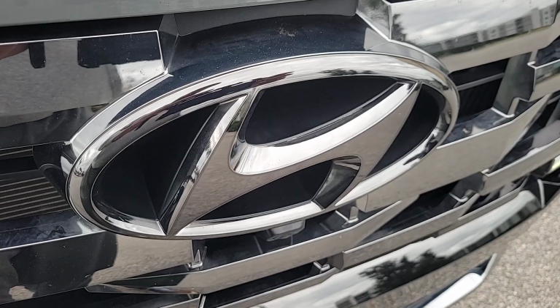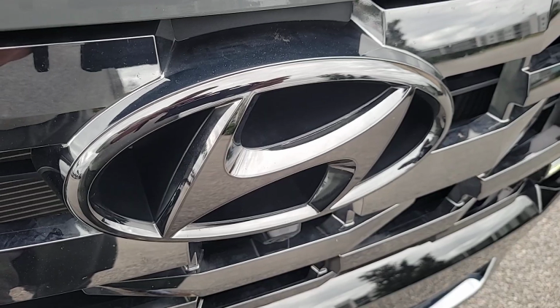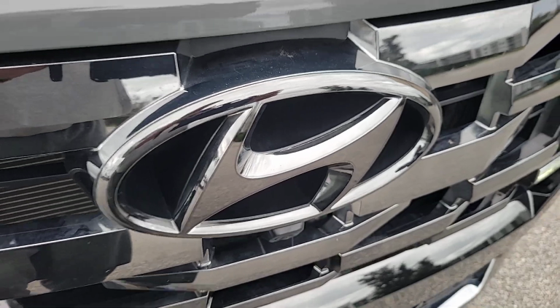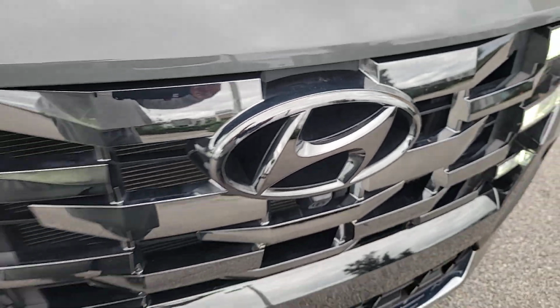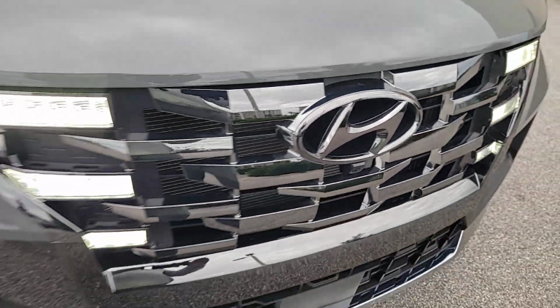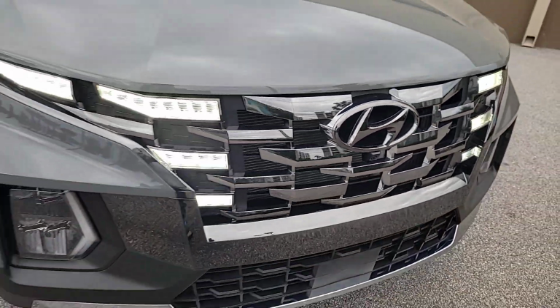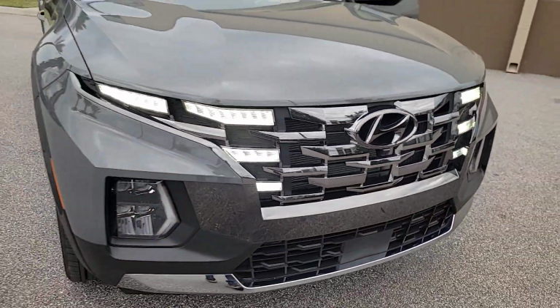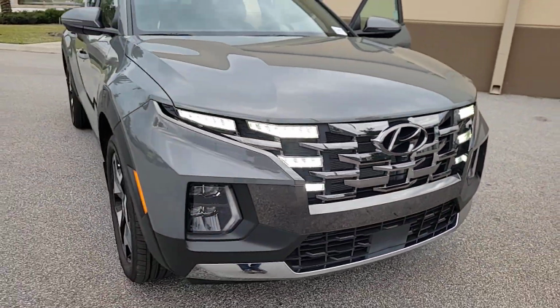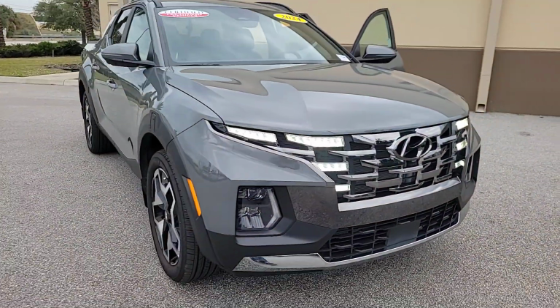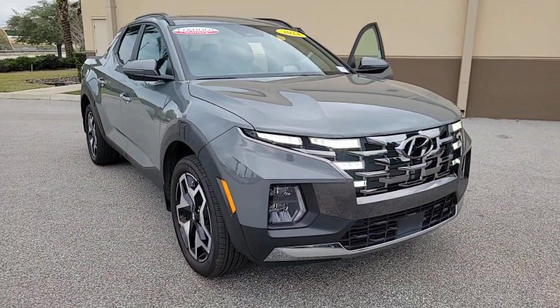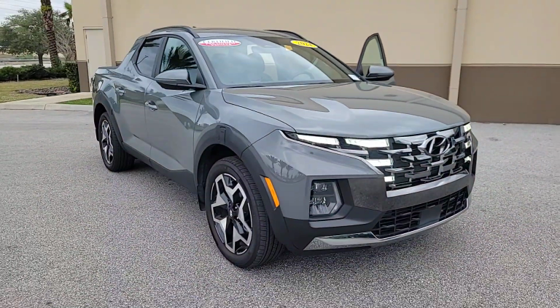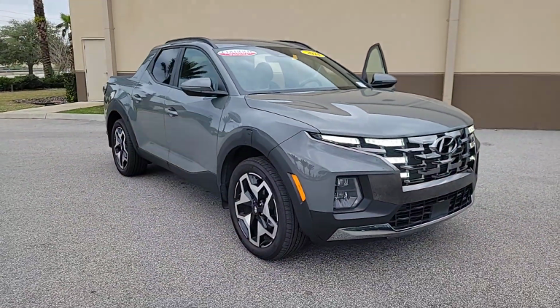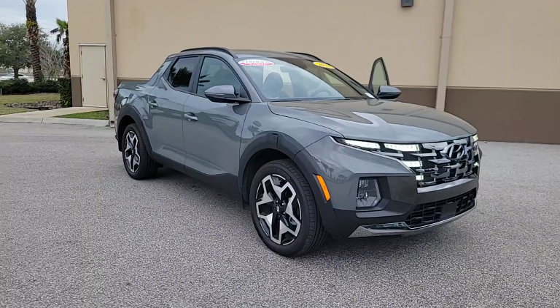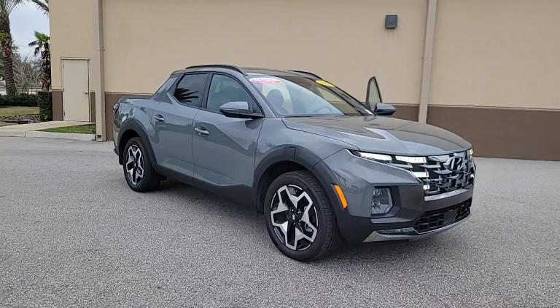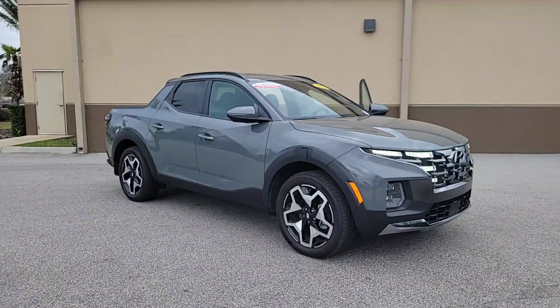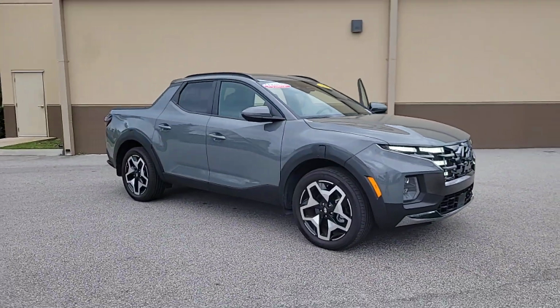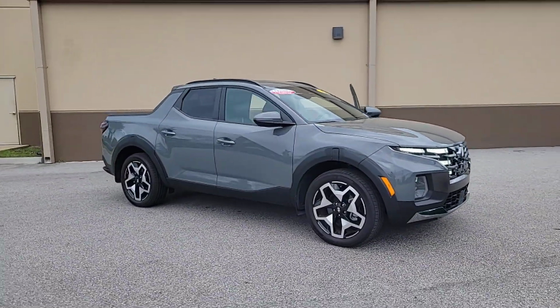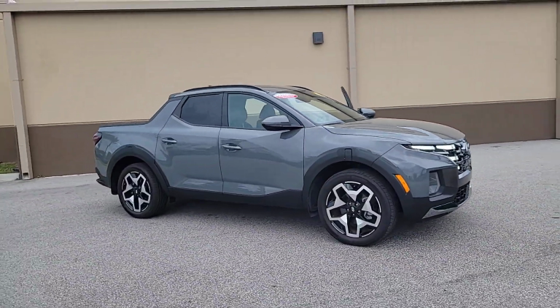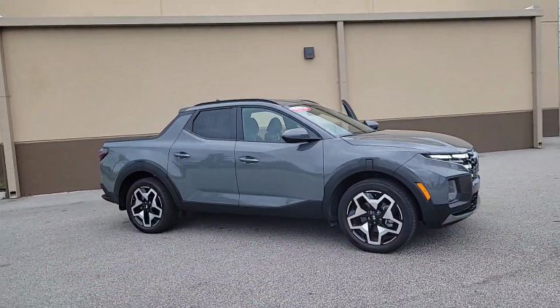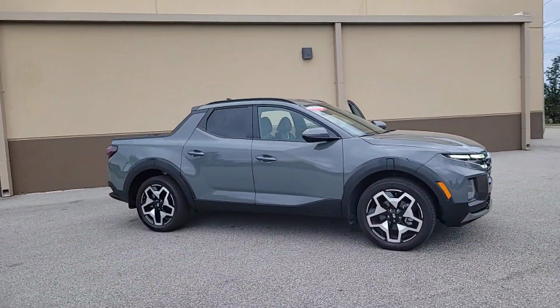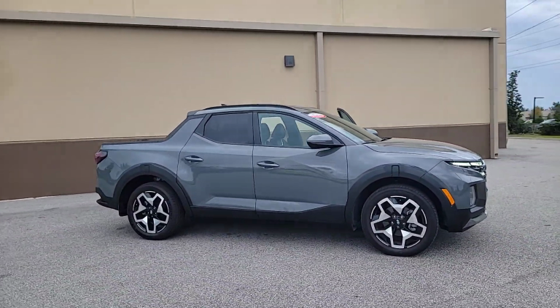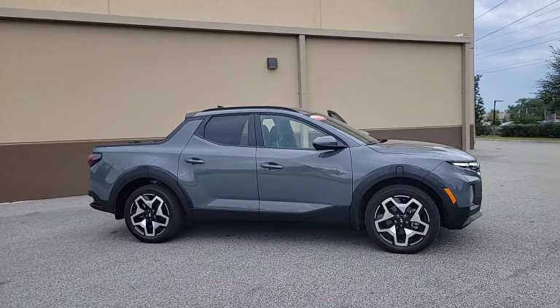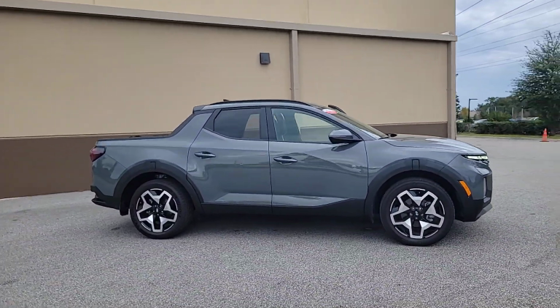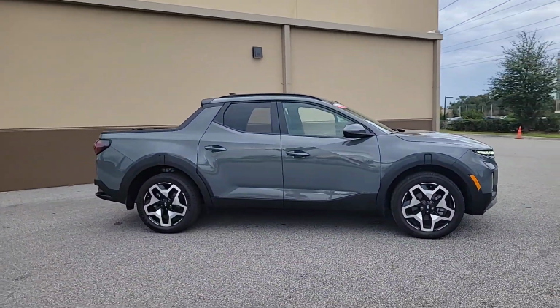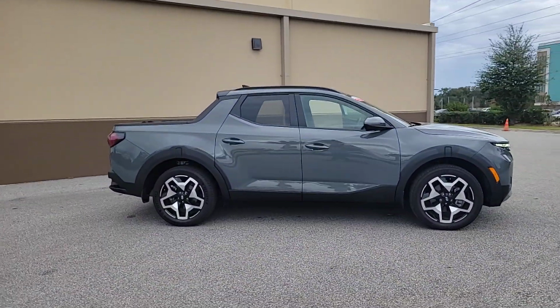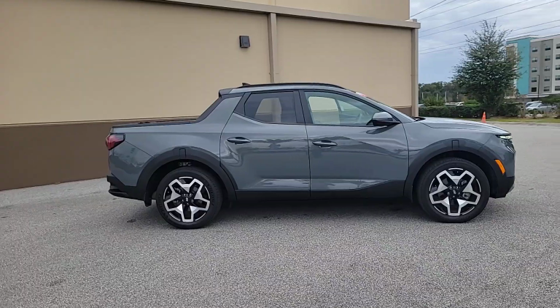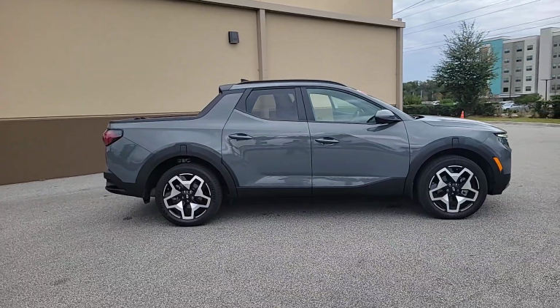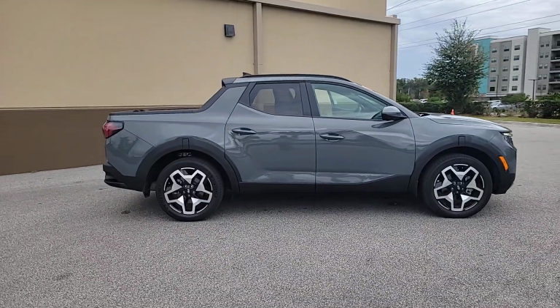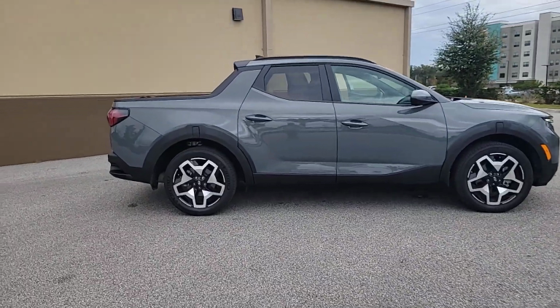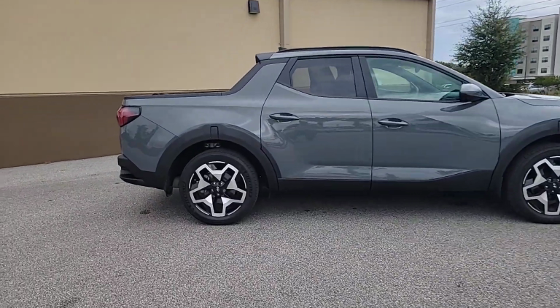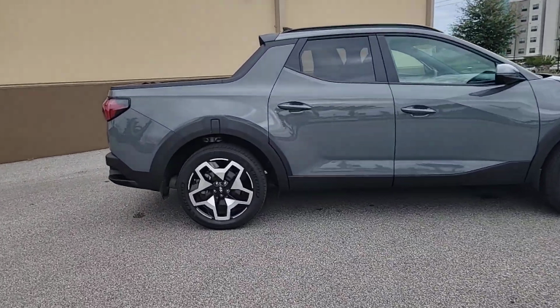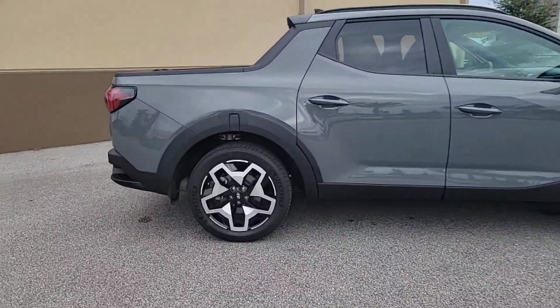Introducing the 2024 Hyundai Santa Cruz. Here's a stylish Santa Cruz that offers open bed and towing utility, a premium interior loaded with modern tech, sculpted good looks, and a calm composed ride. Let the adventure begin.